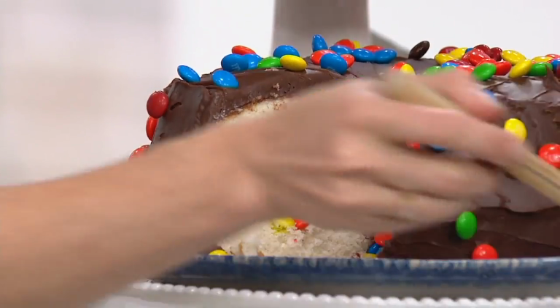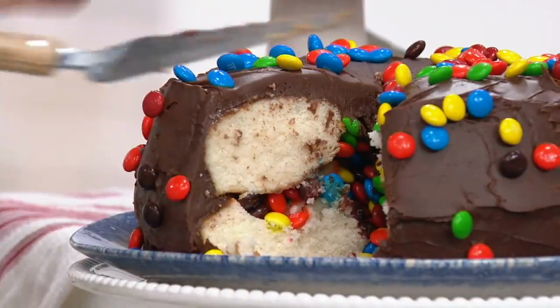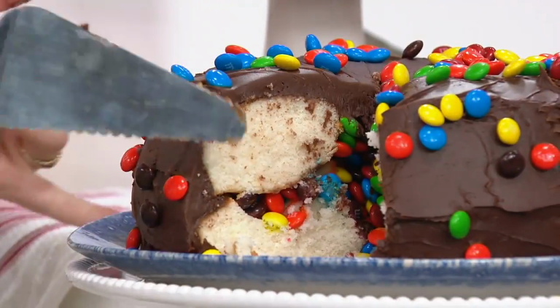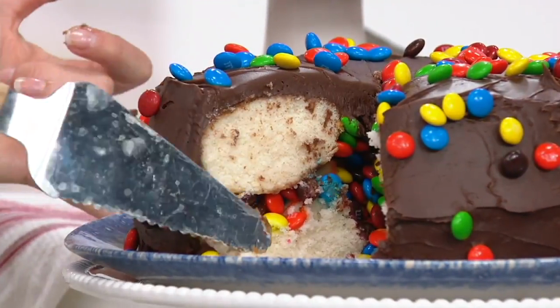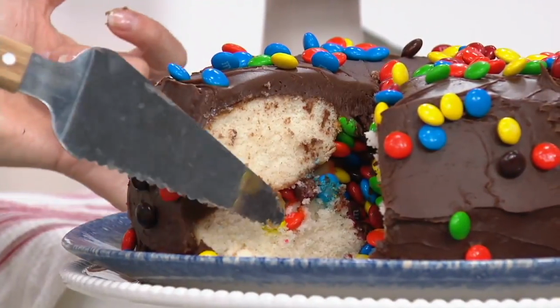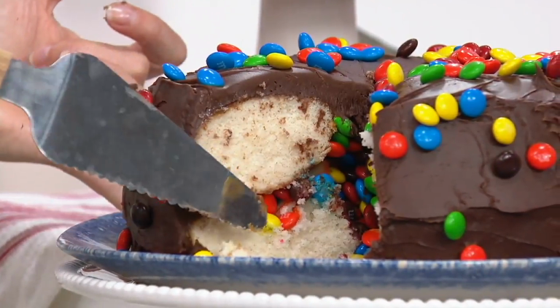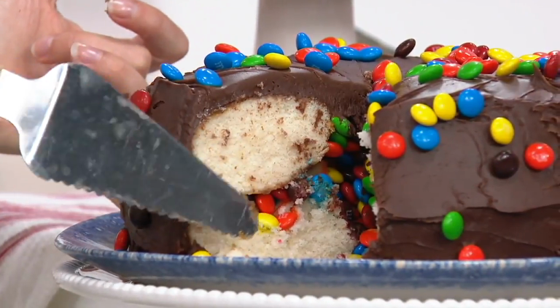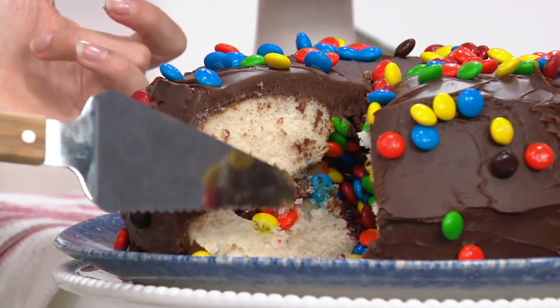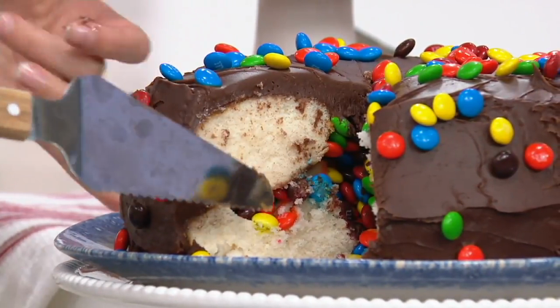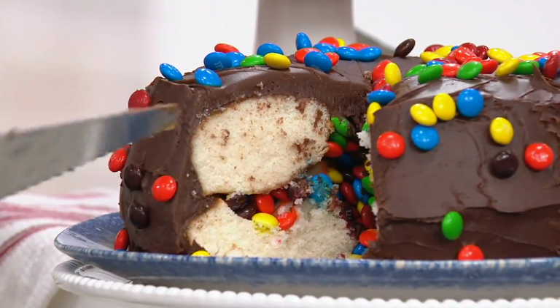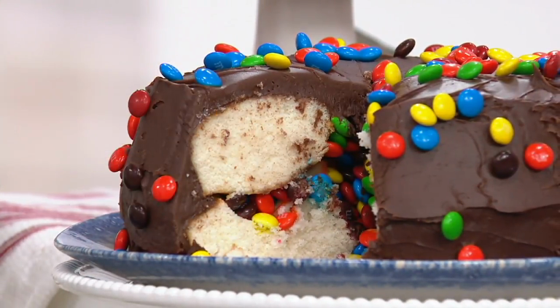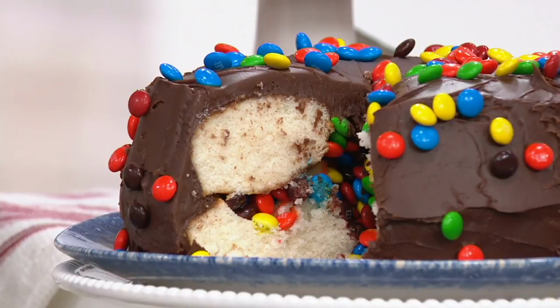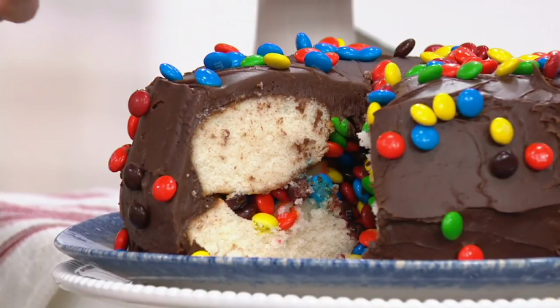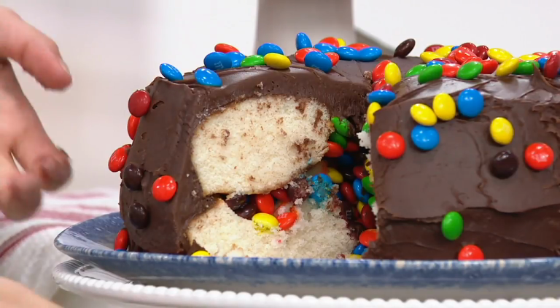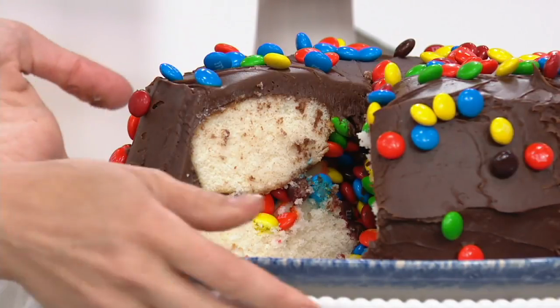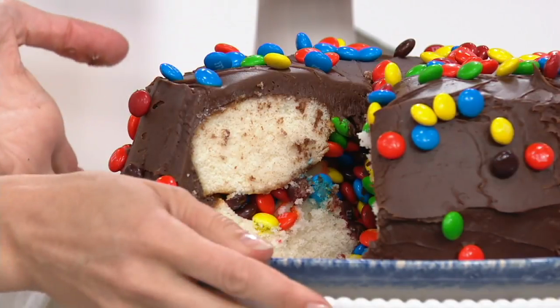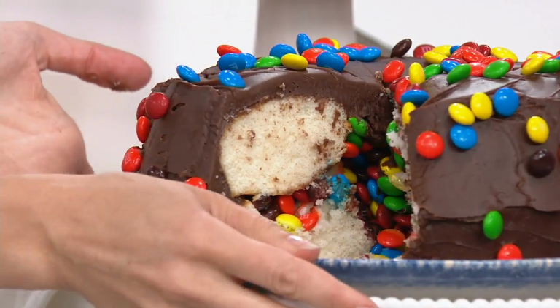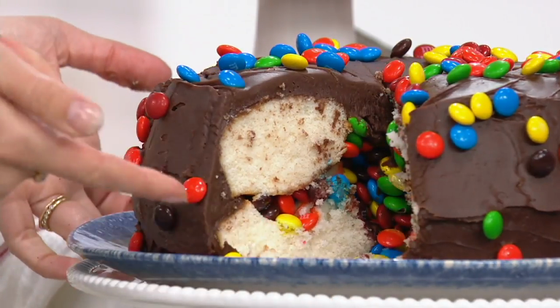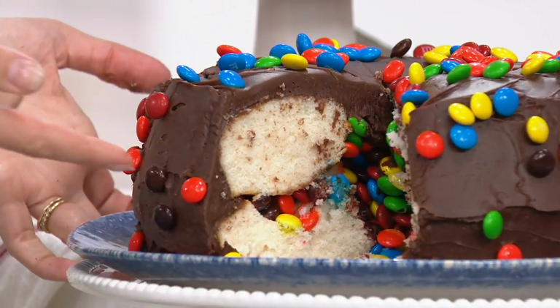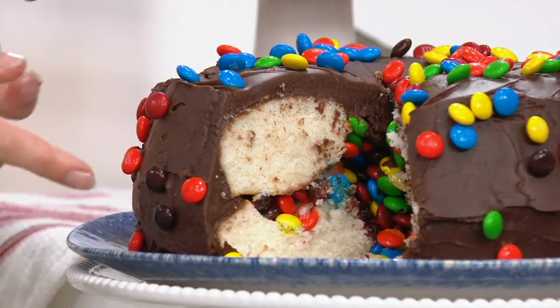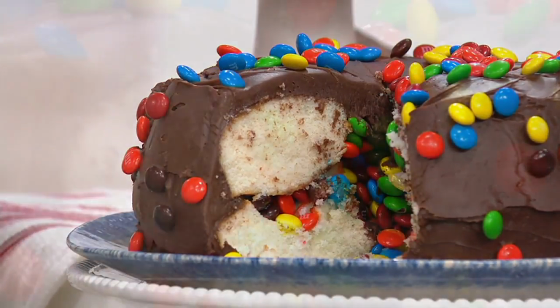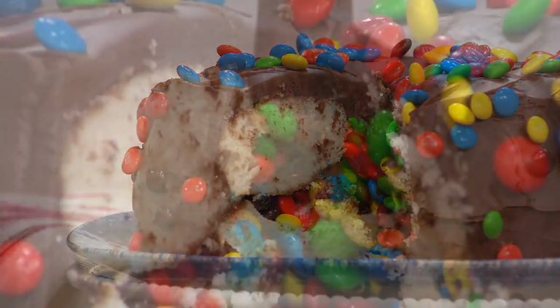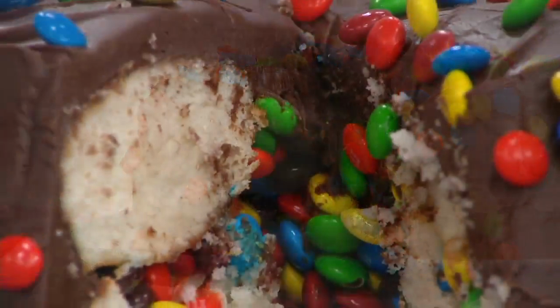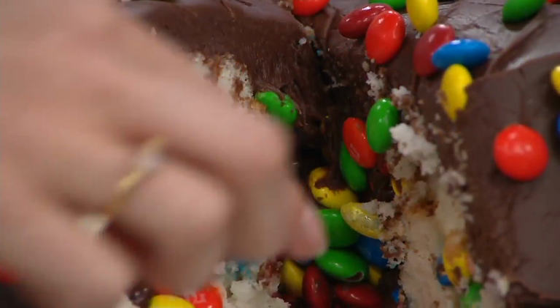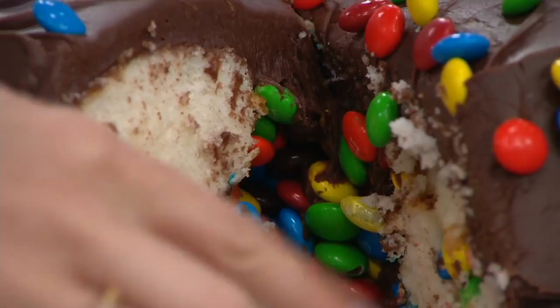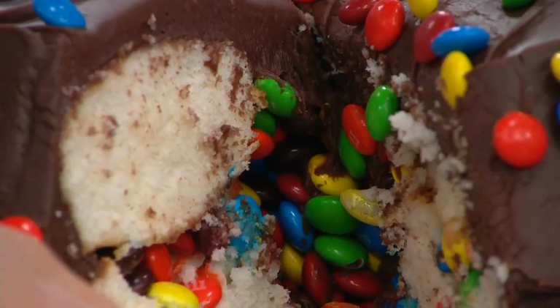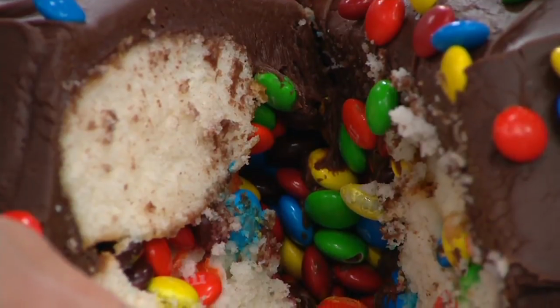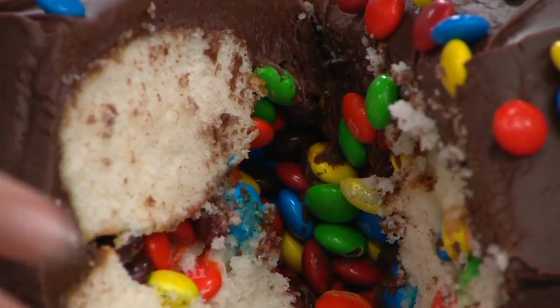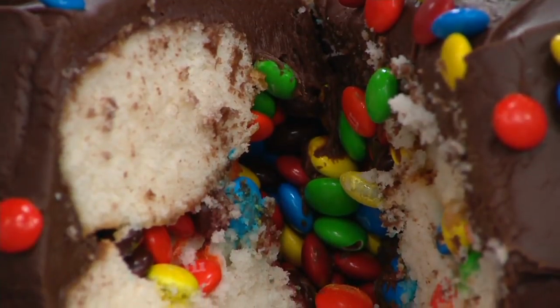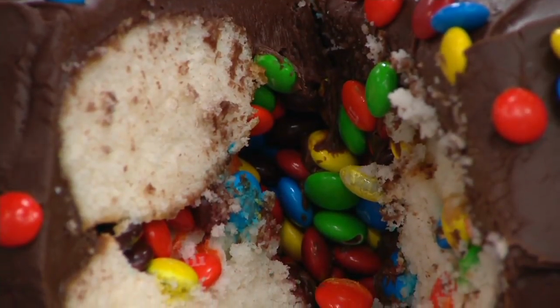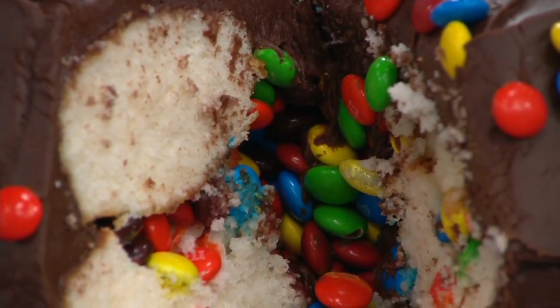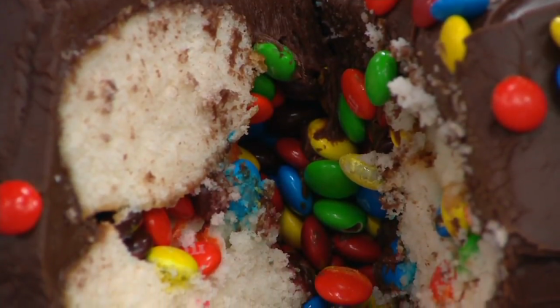You can fill it with your favorite candy — how fun for a kid's birthday party, fill it with their favorite candy treats or ice cream, and it's going to spill out in the middle when you cut in. It's so fun!